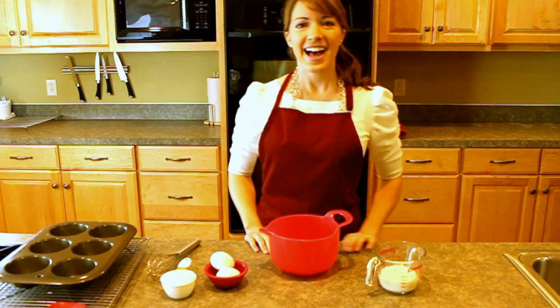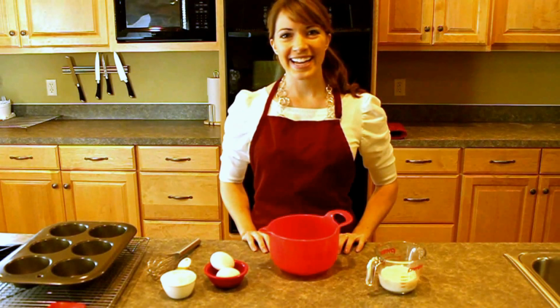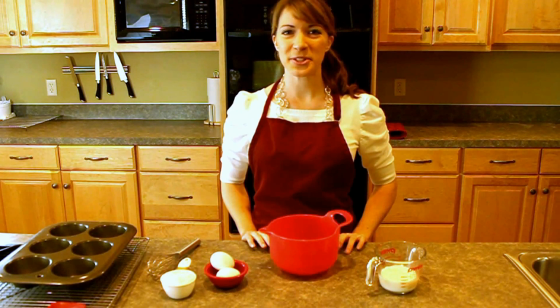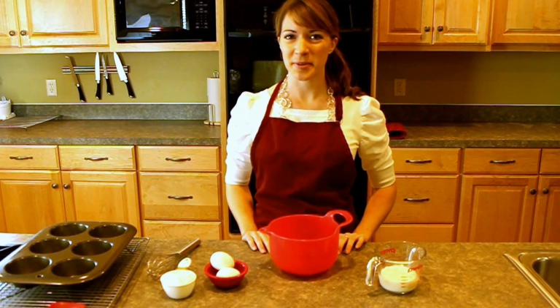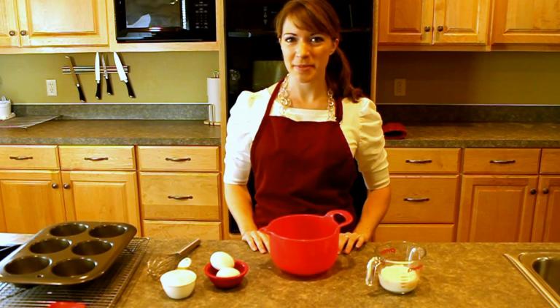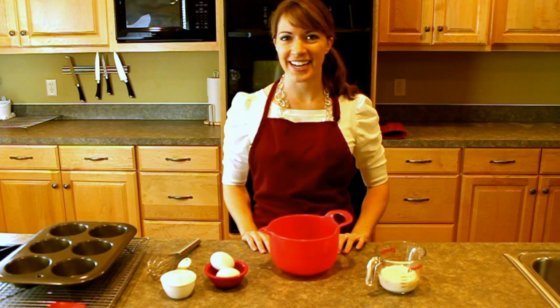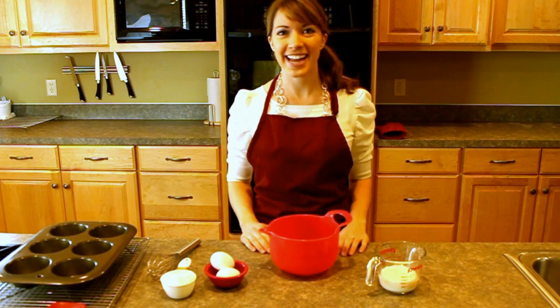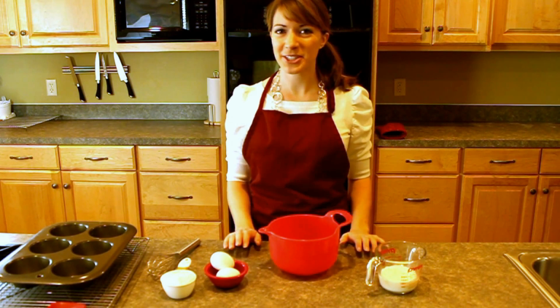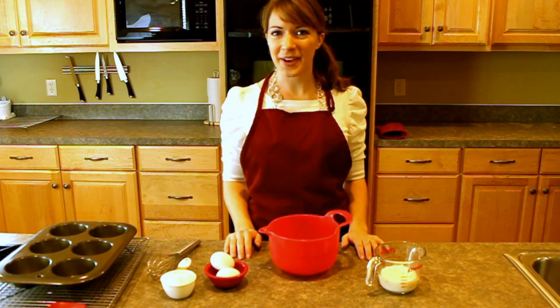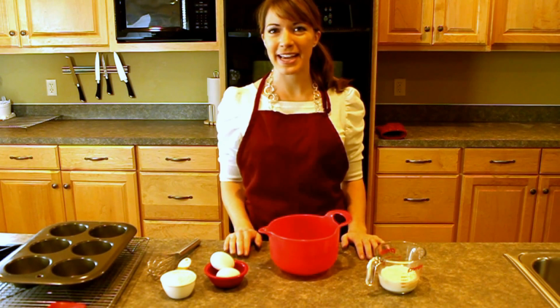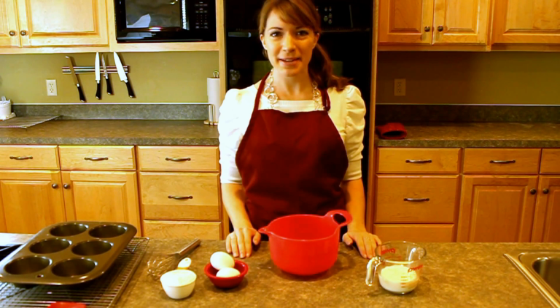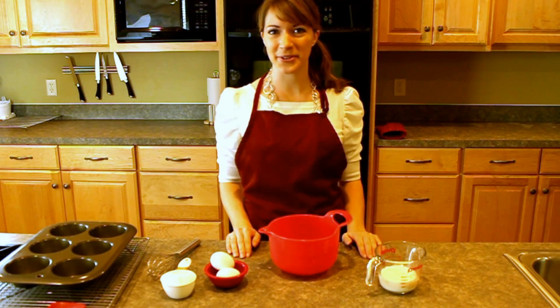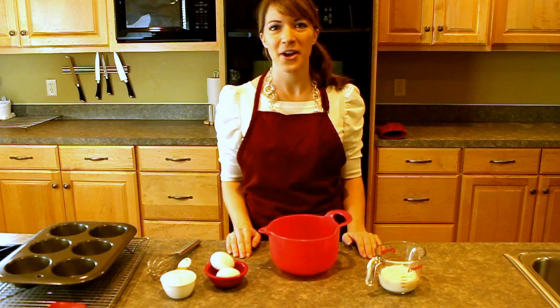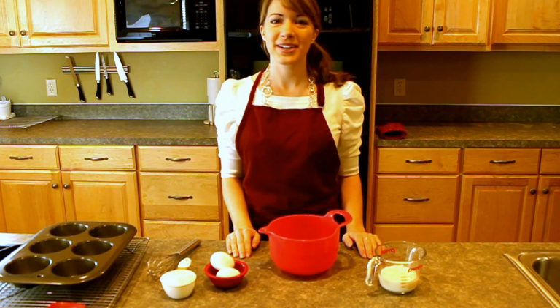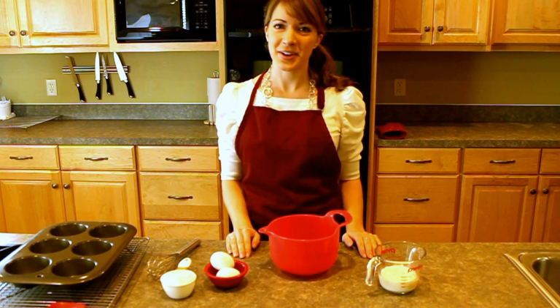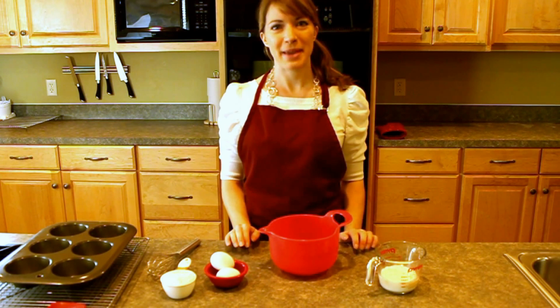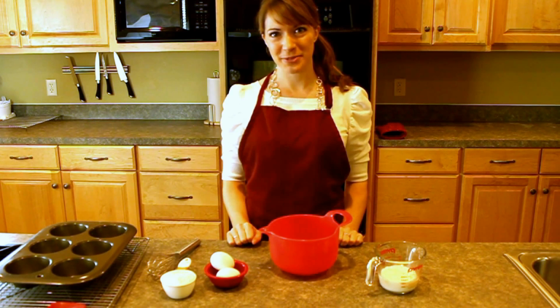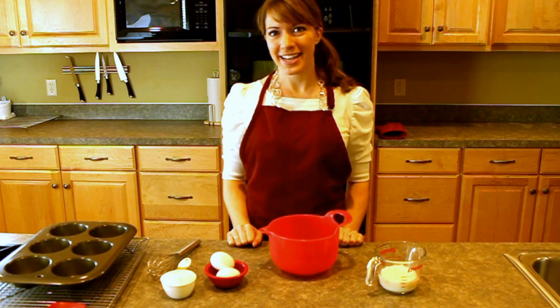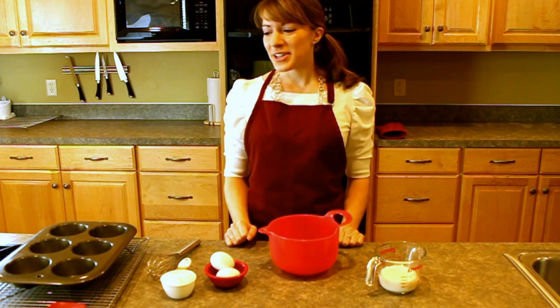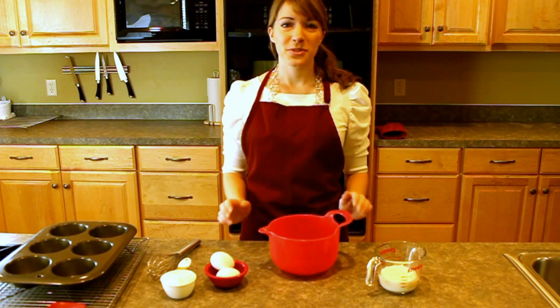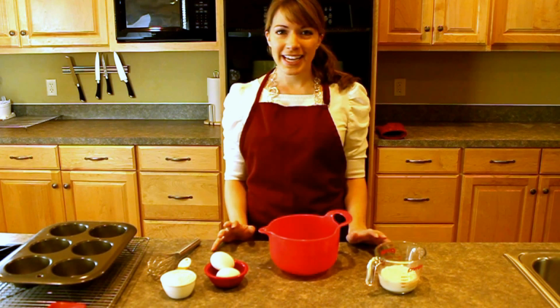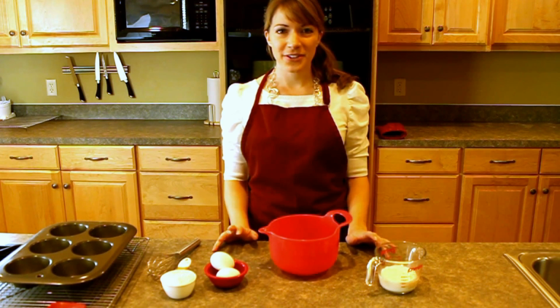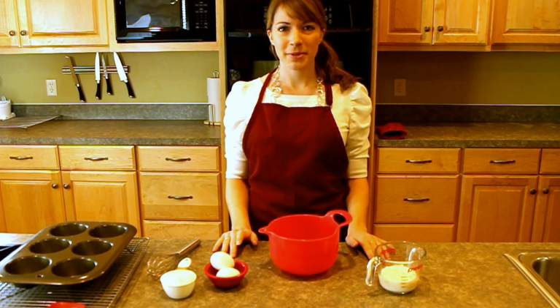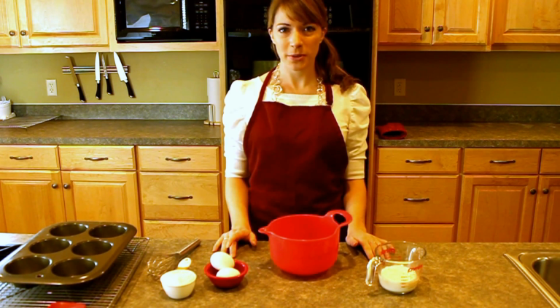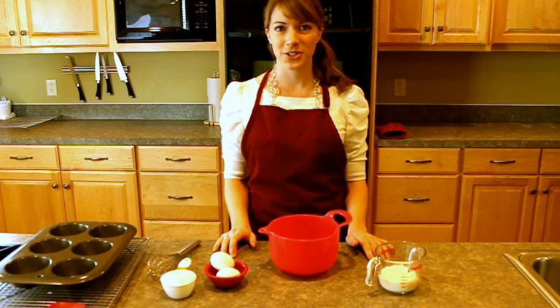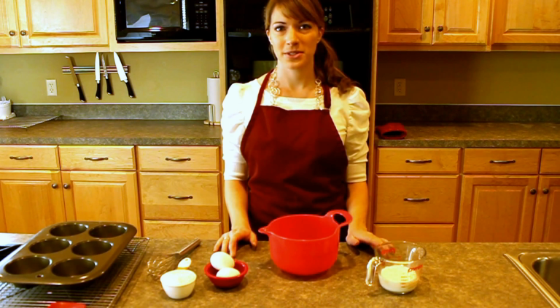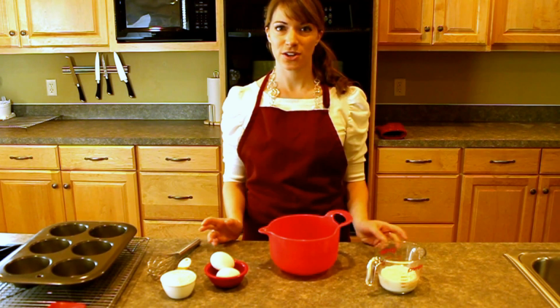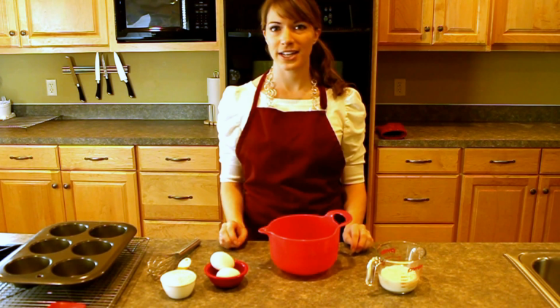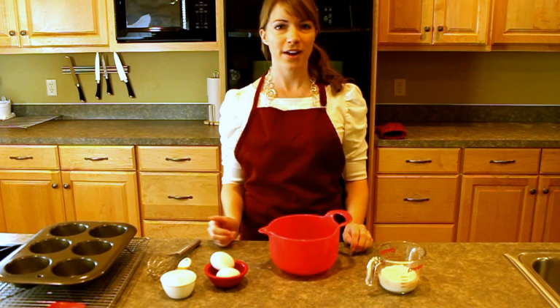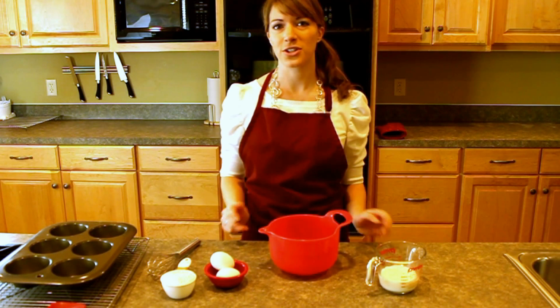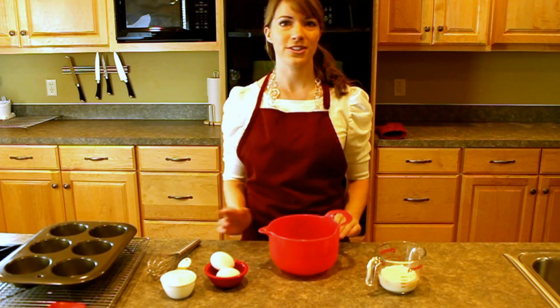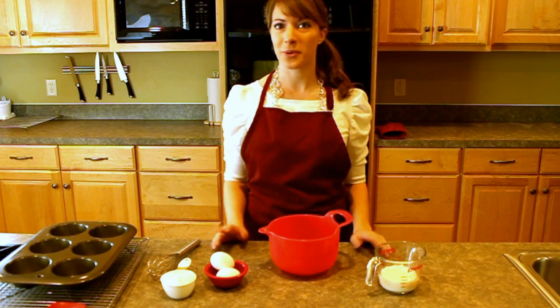Hi, I'm Julie from The Prepared Pantry, and today I'm going to show you how to make Mini Panakouken, or as I like to call them, Baby Dutch Babies. It's really easy, and you can turn them into super cute dessert cups that you can serve to your friends for breakfast, dessert, dinner, or whenever.